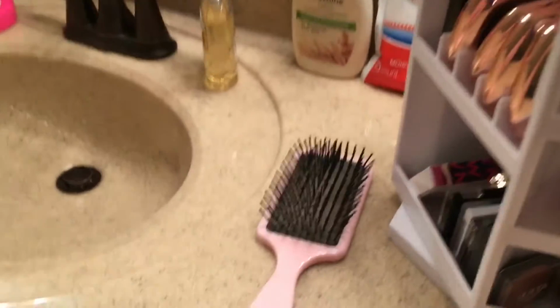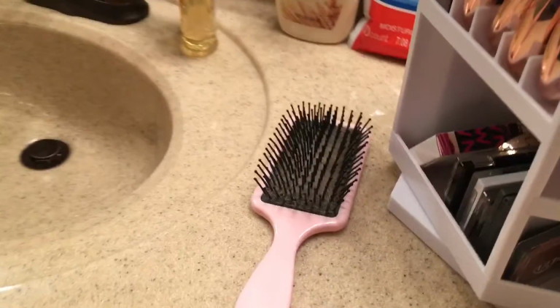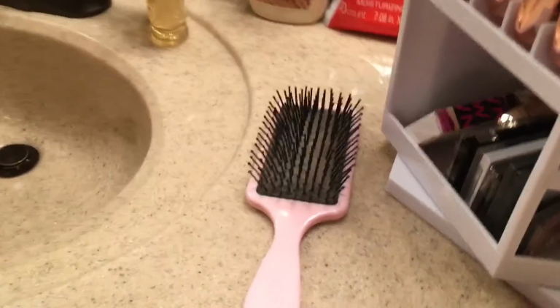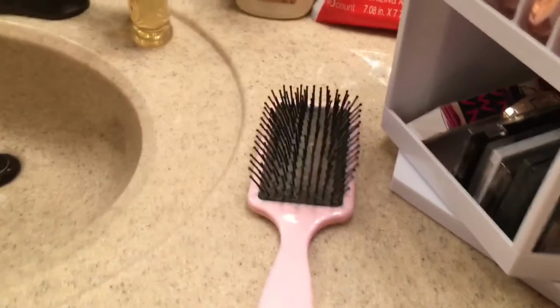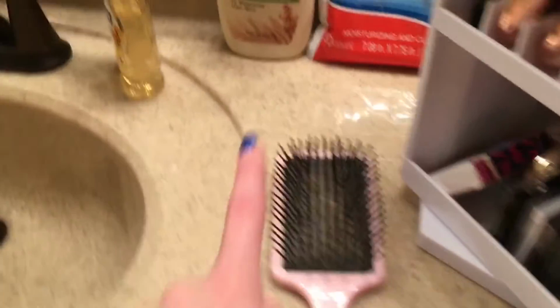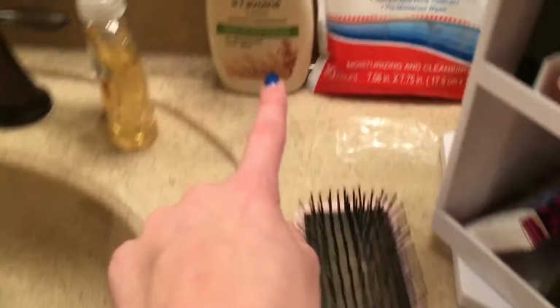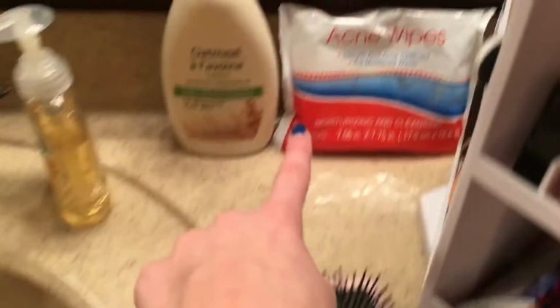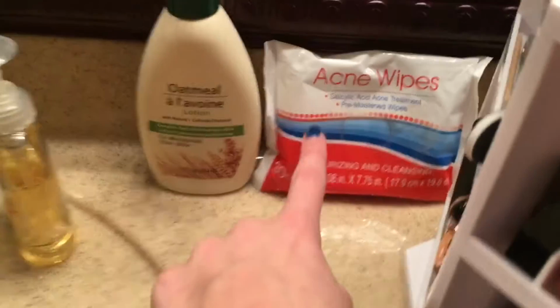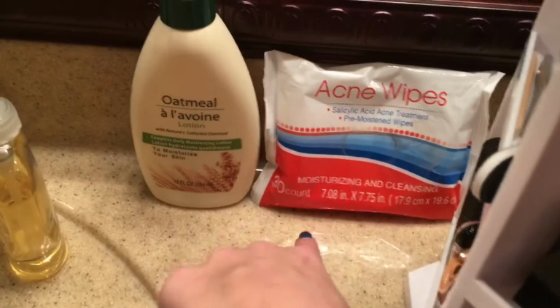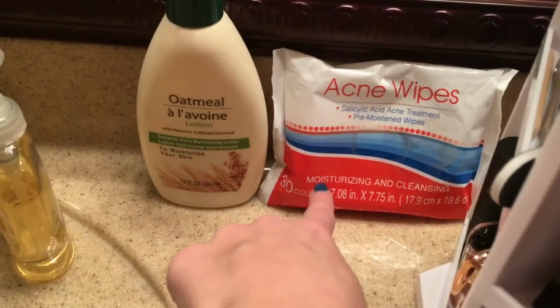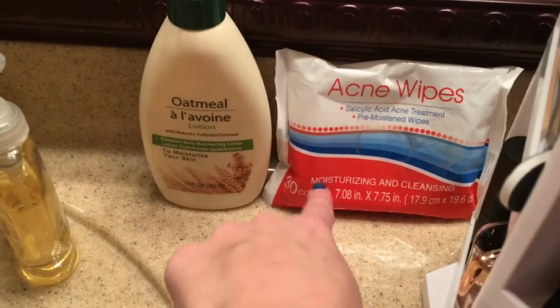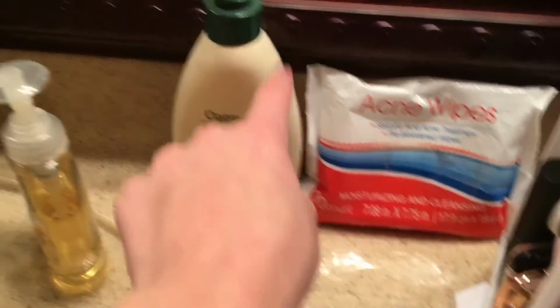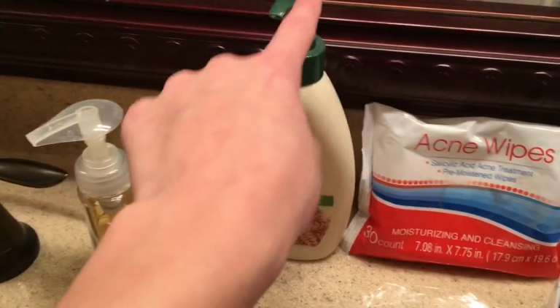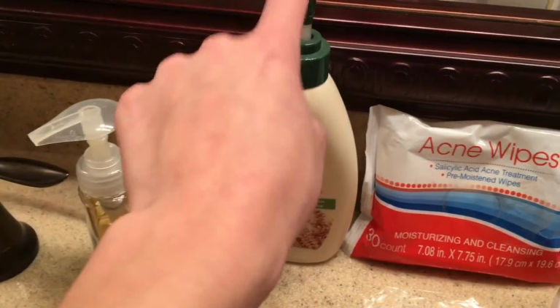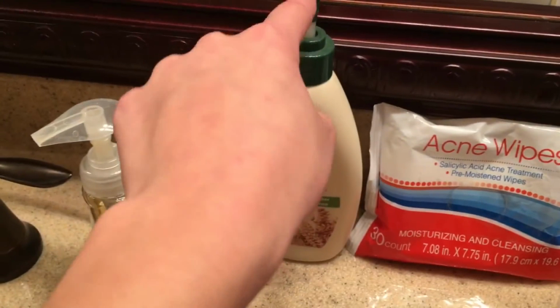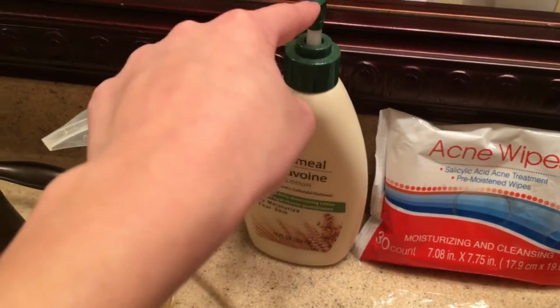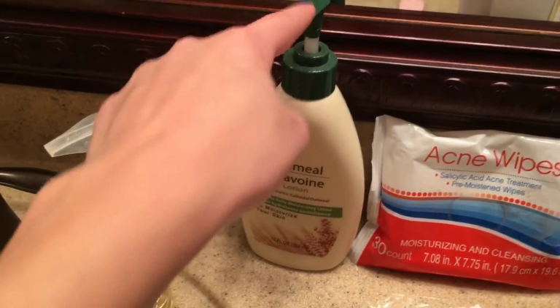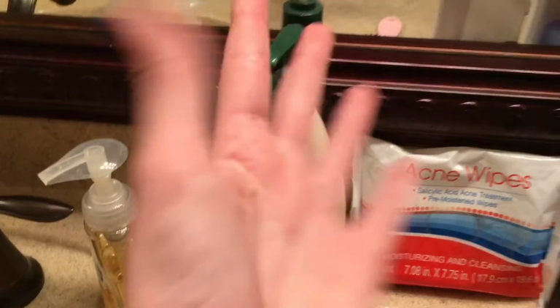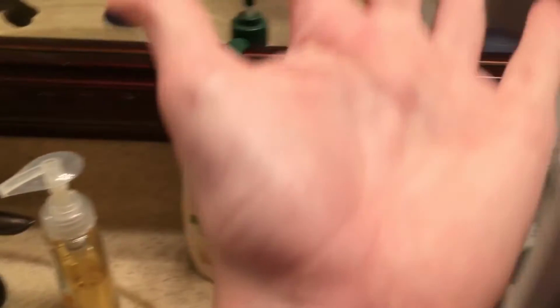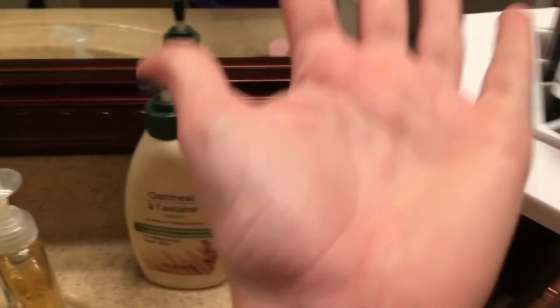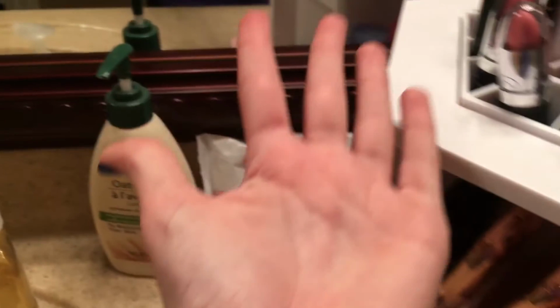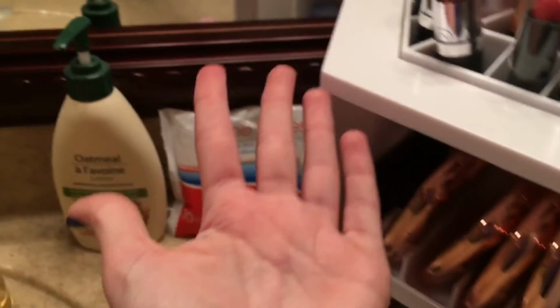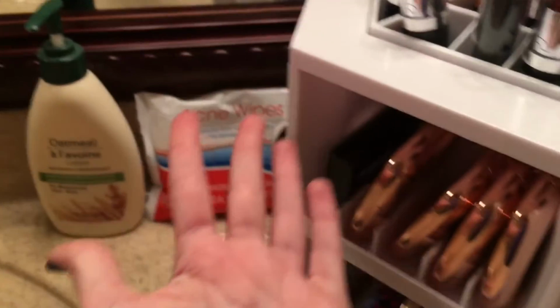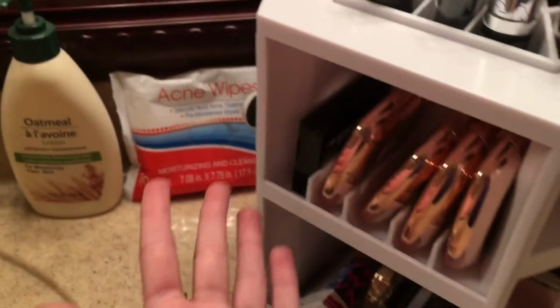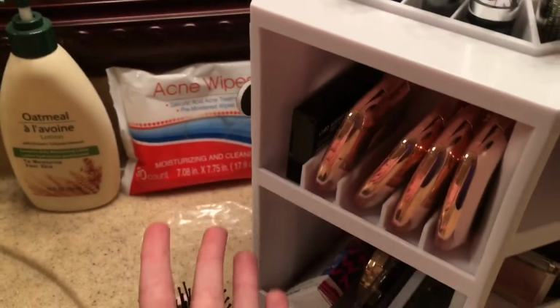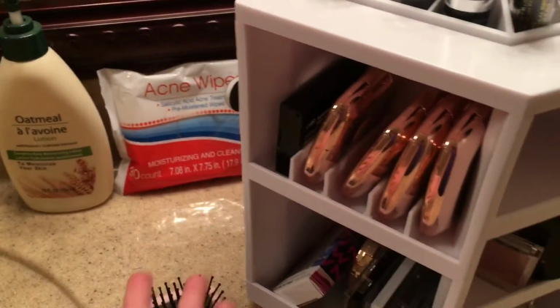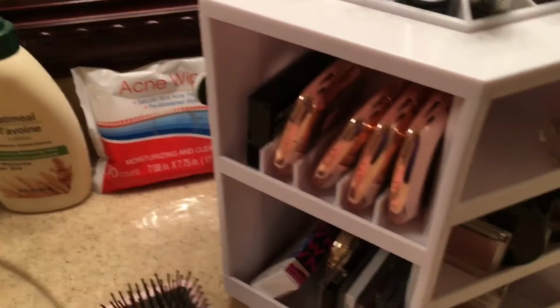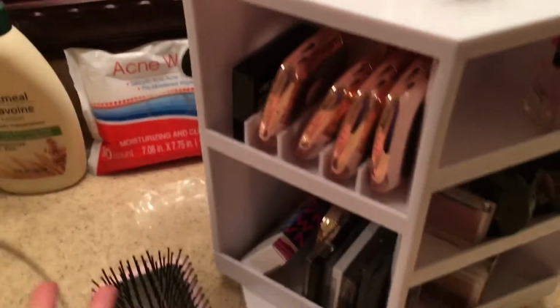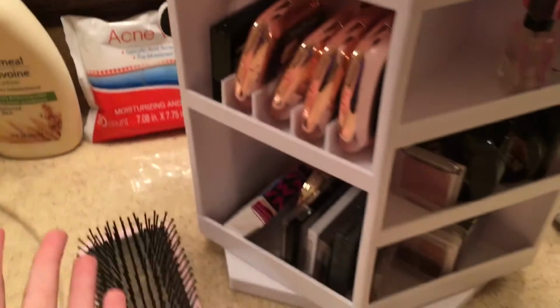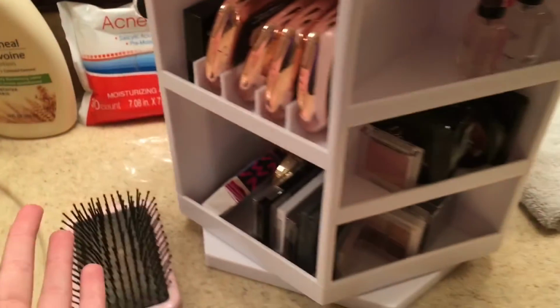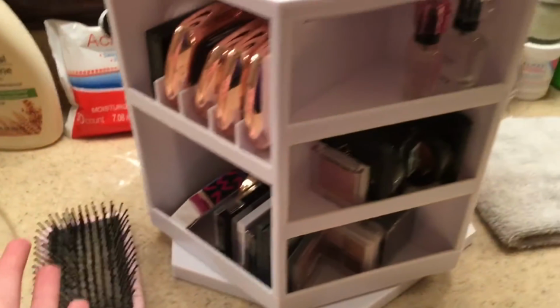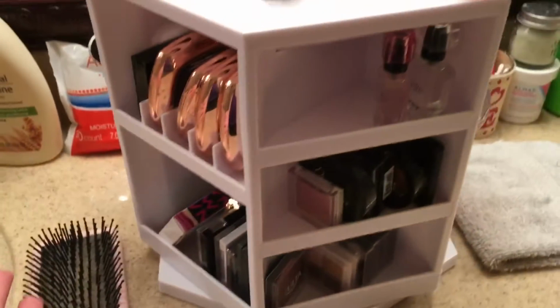I also have my brush, some acne wipes, and some lotion. So now let's move on to the grand masterpiece!